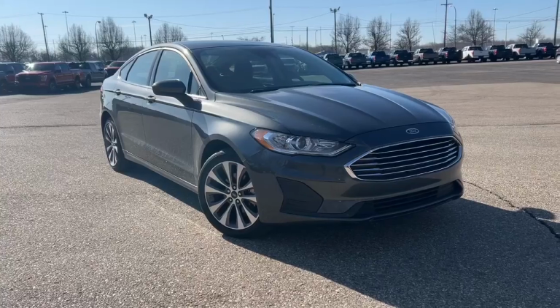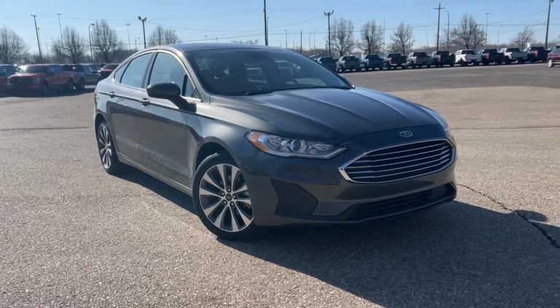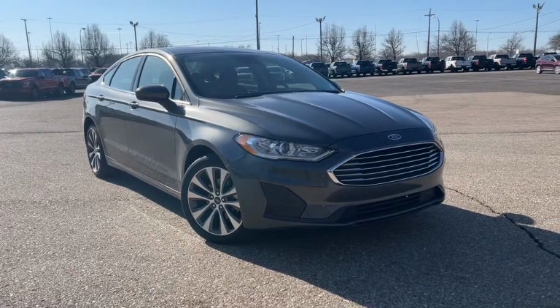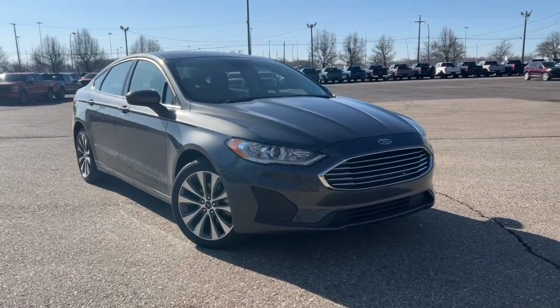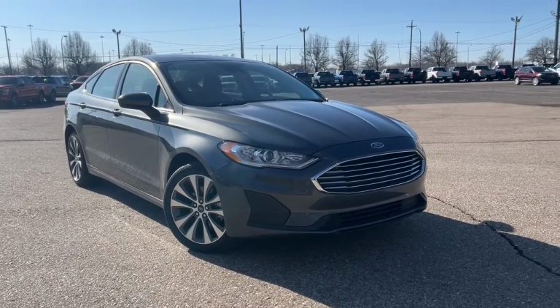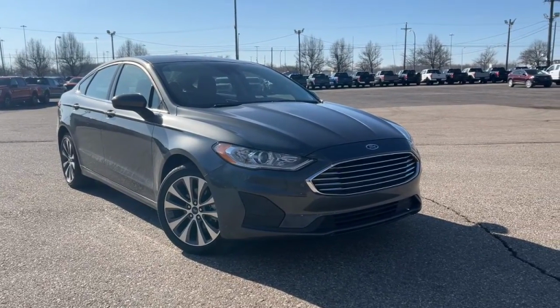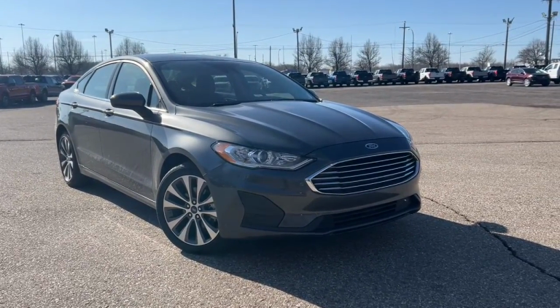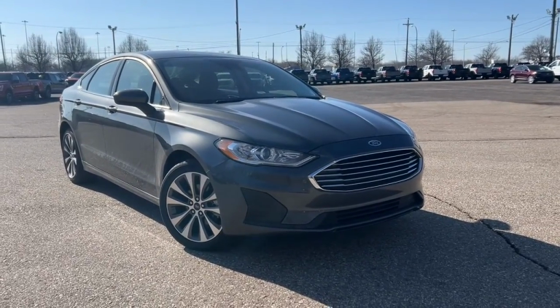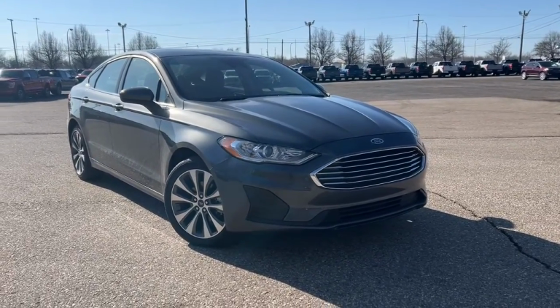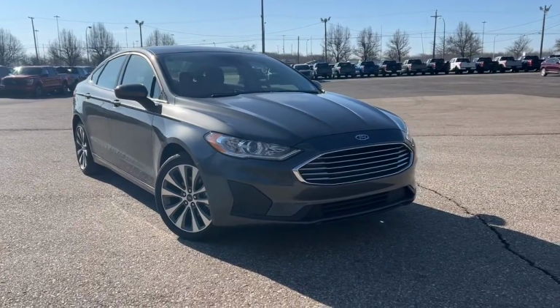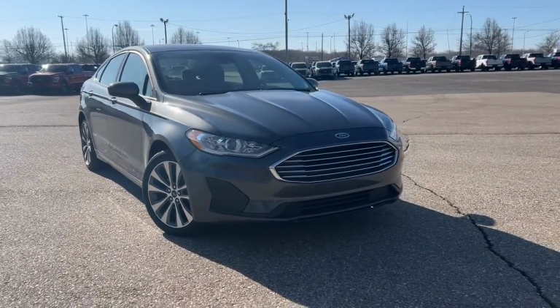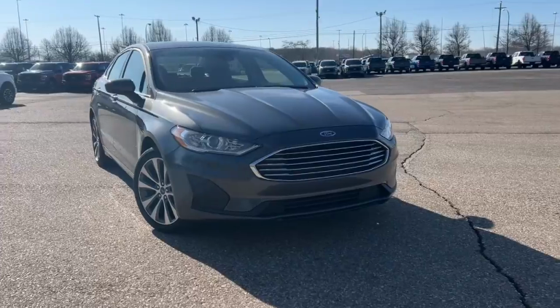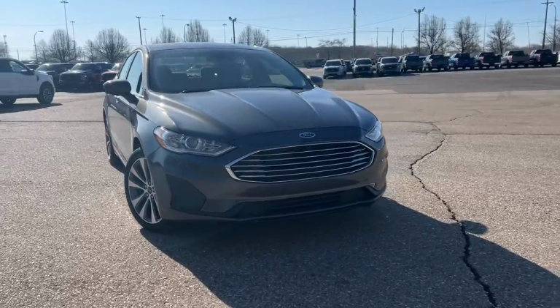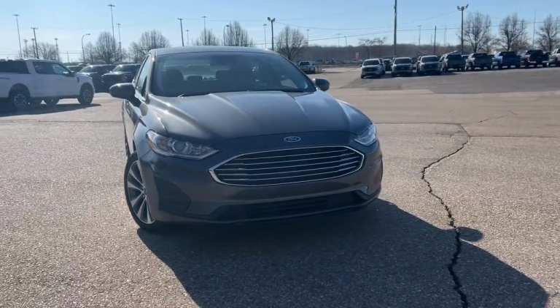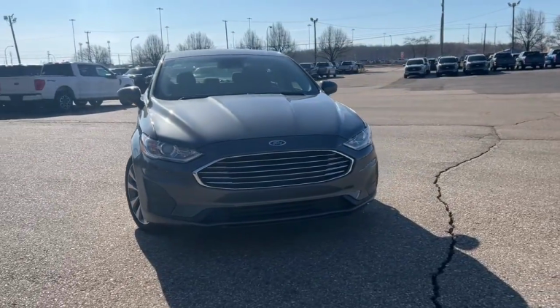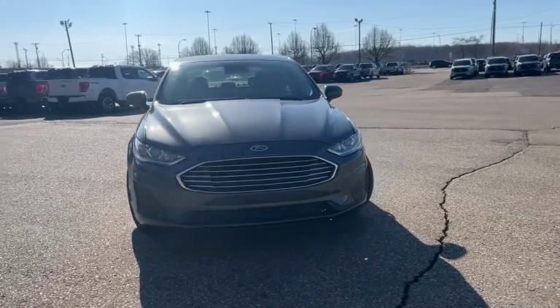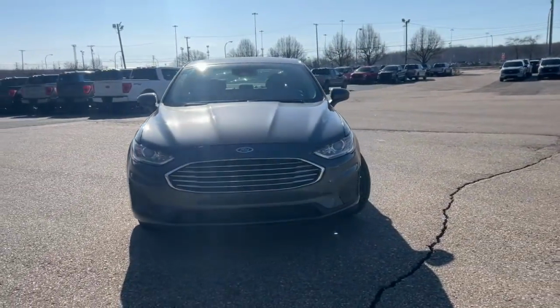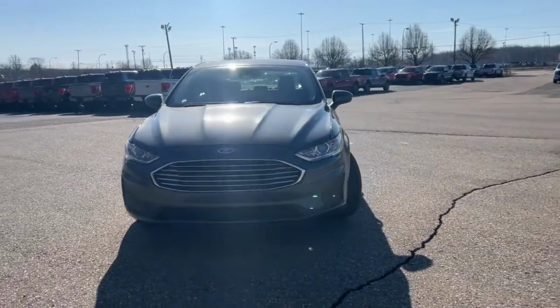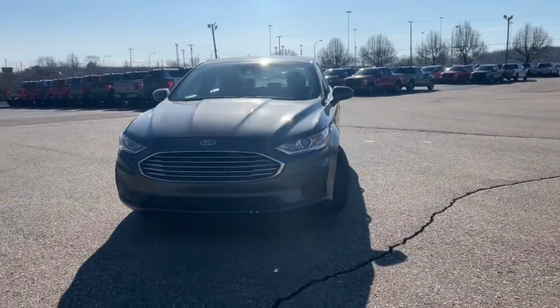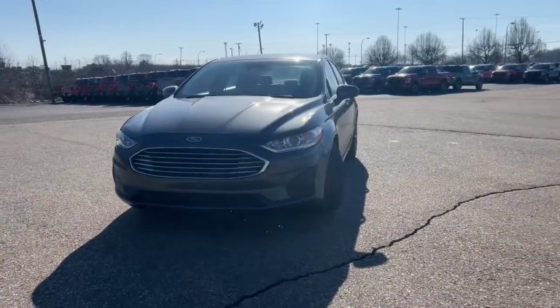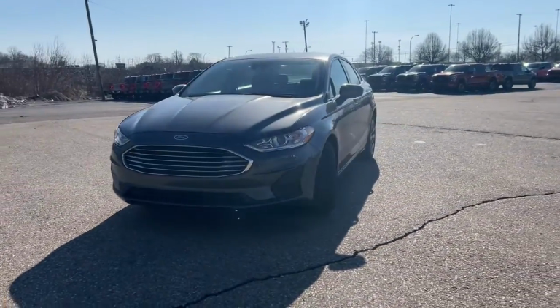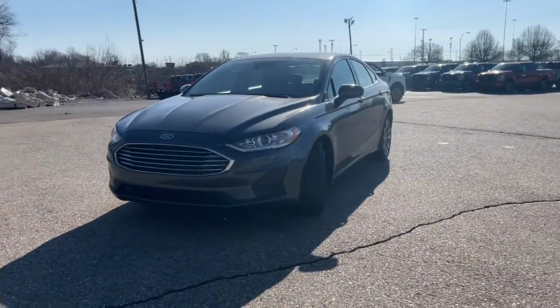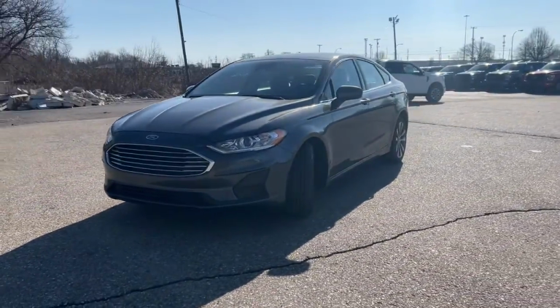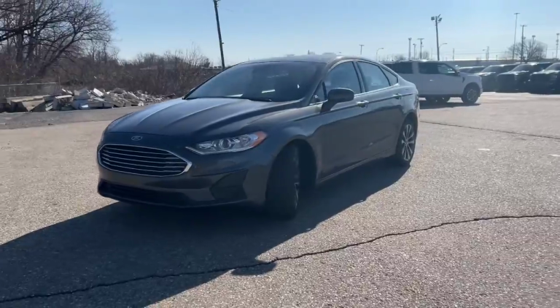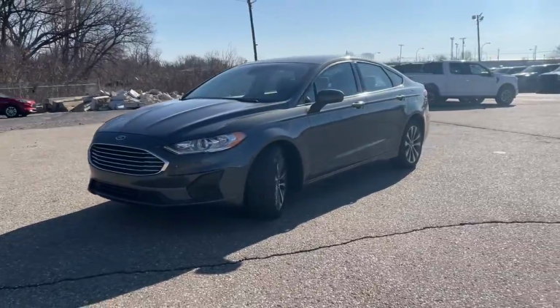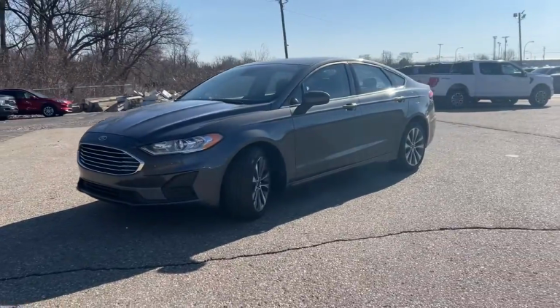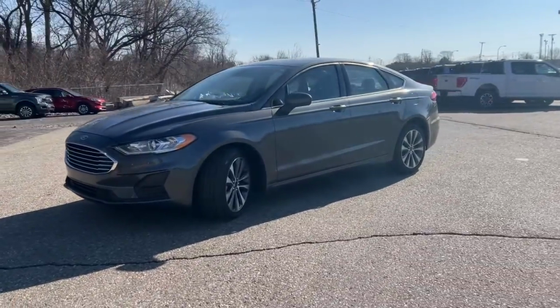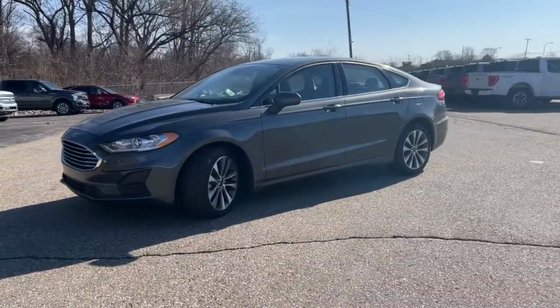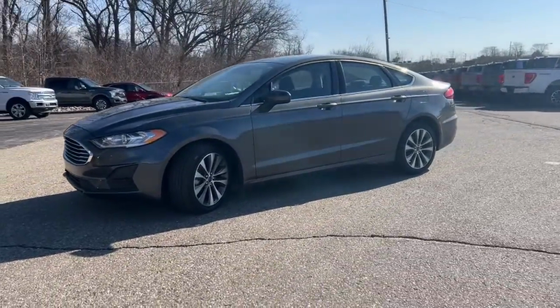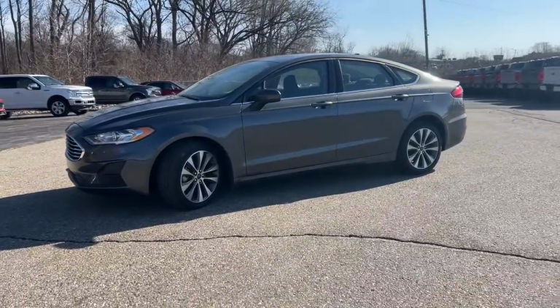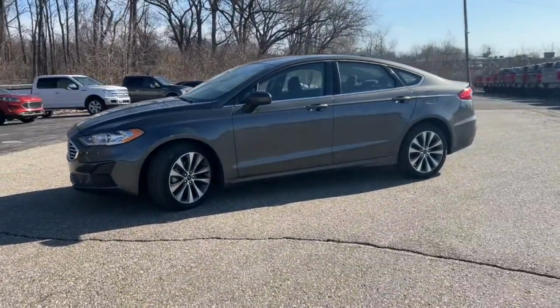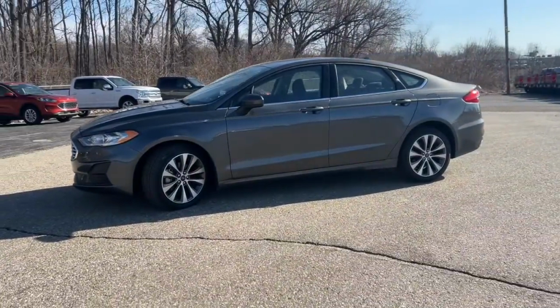Get a feel for the 2020 Ford Fusion. This vehicle is an outstanding buy with fewer than 25,000 miles on the odometer. This sleek Fusion is ready to take you wherever you need to go in stylish luxury.